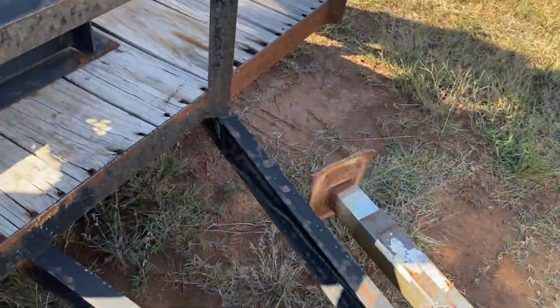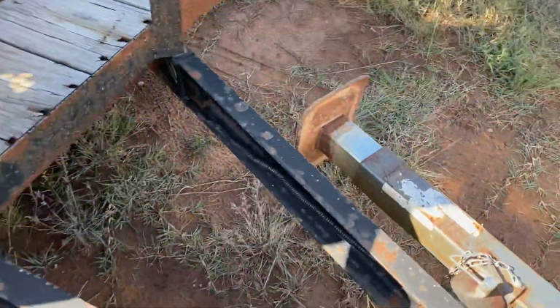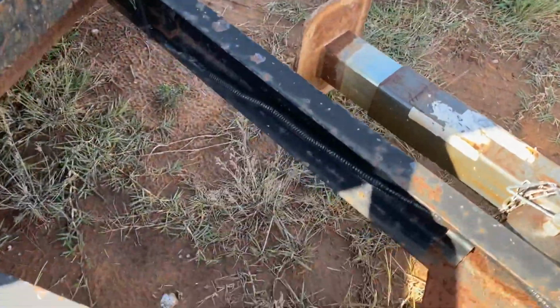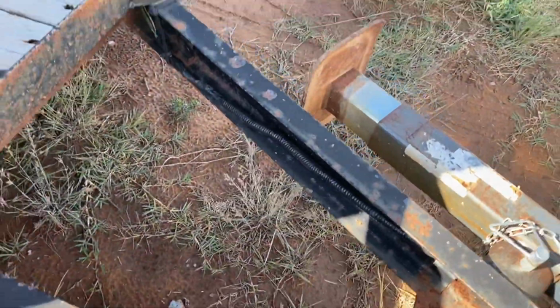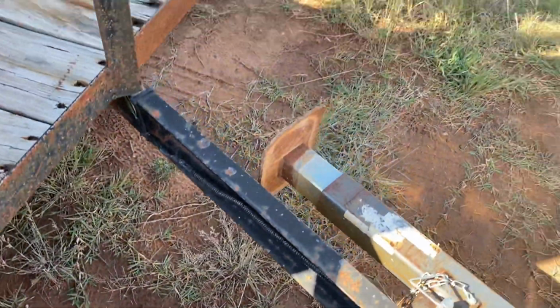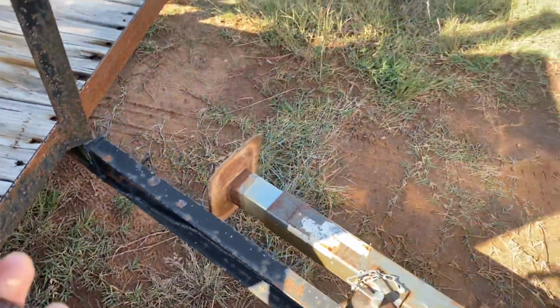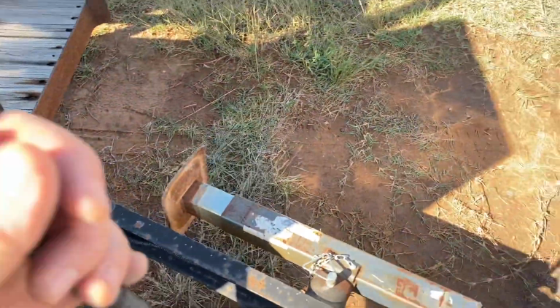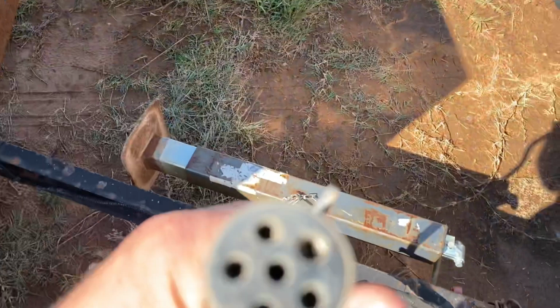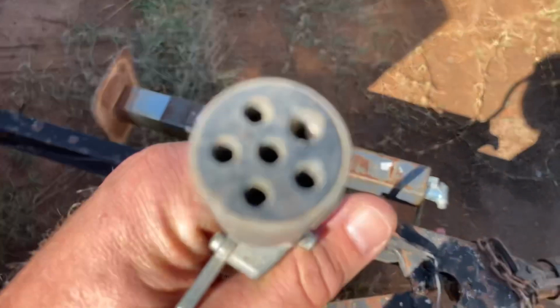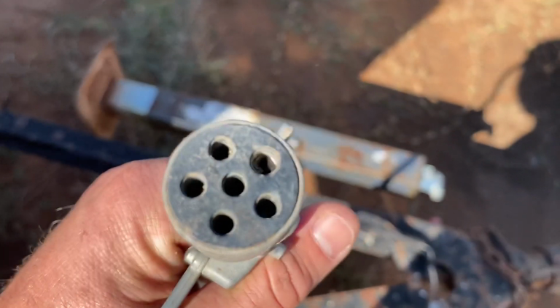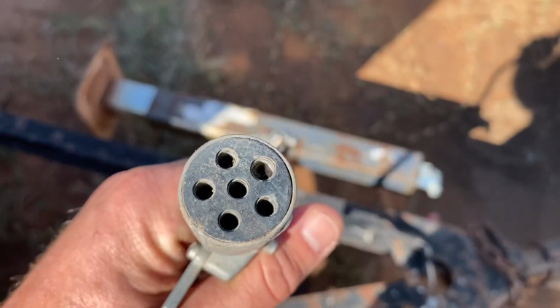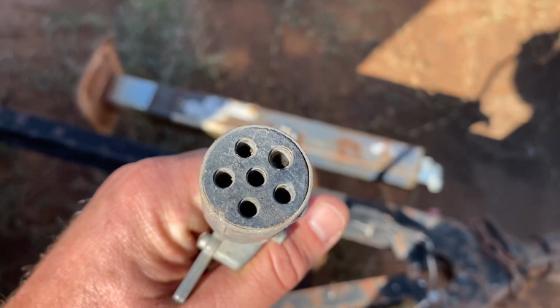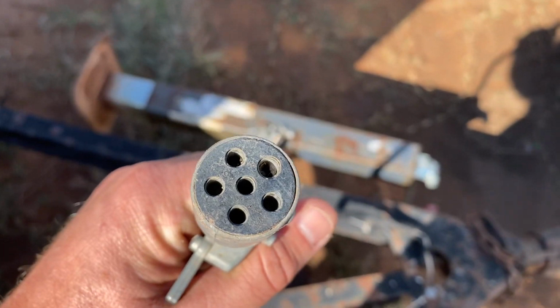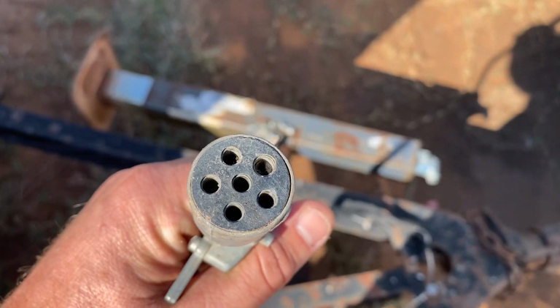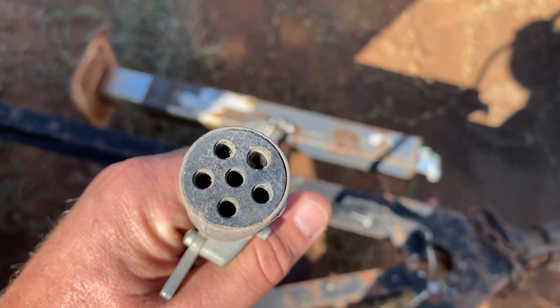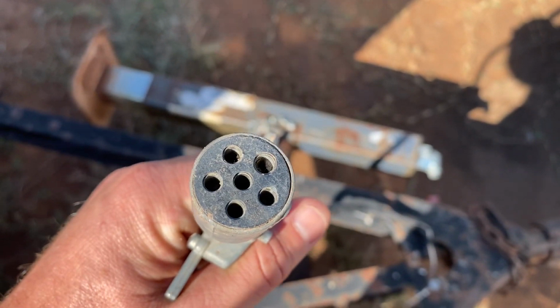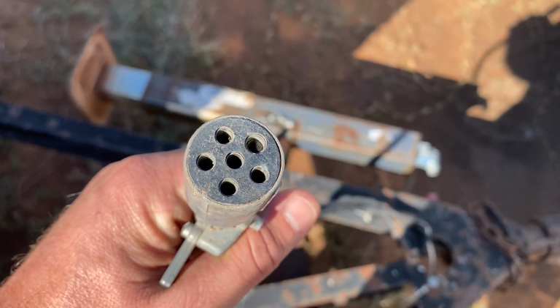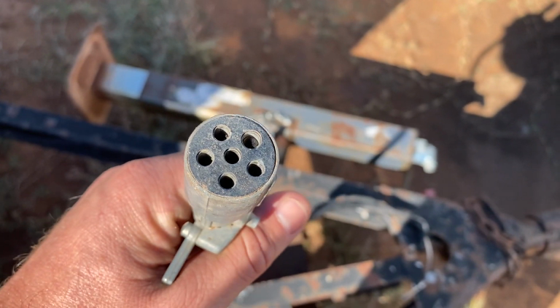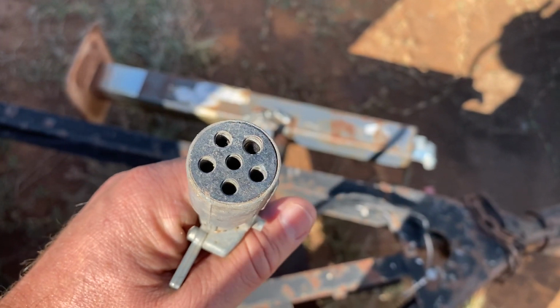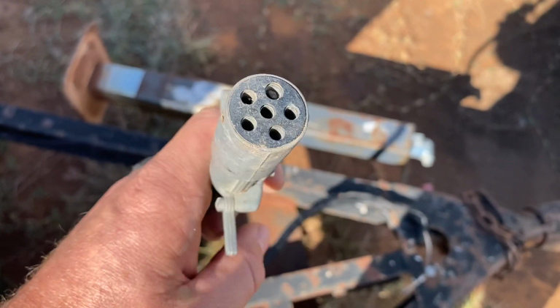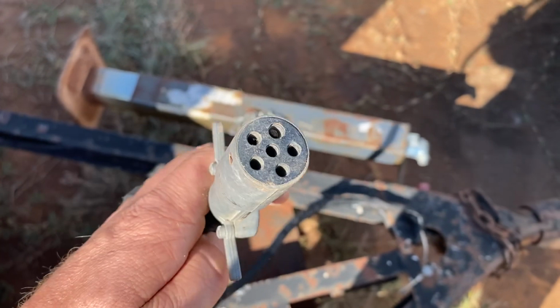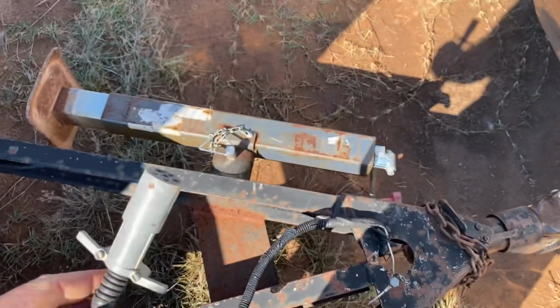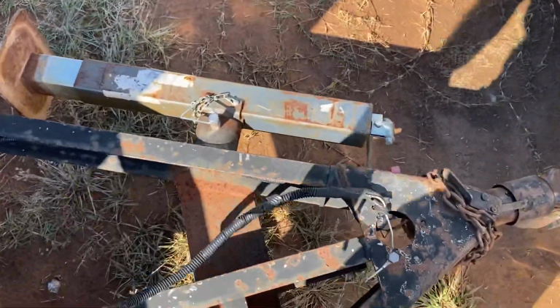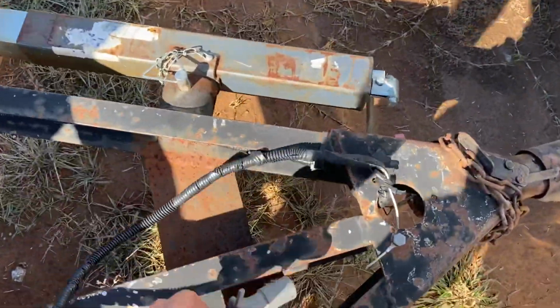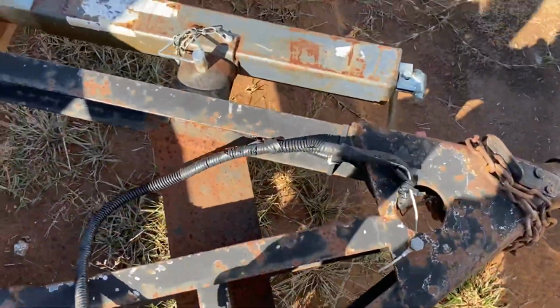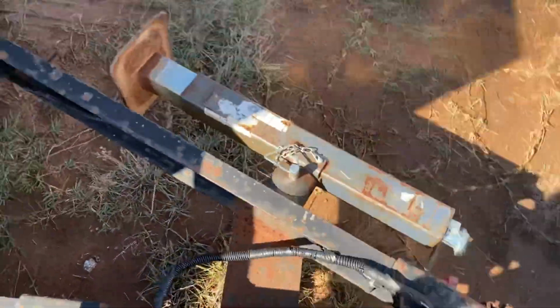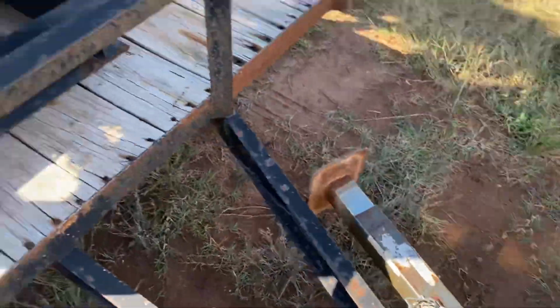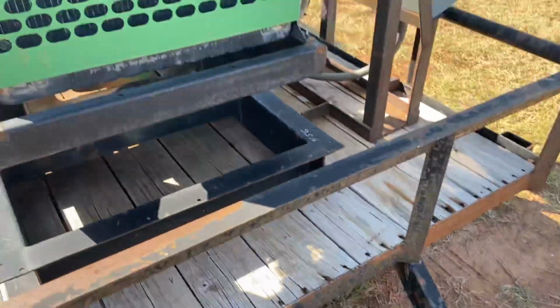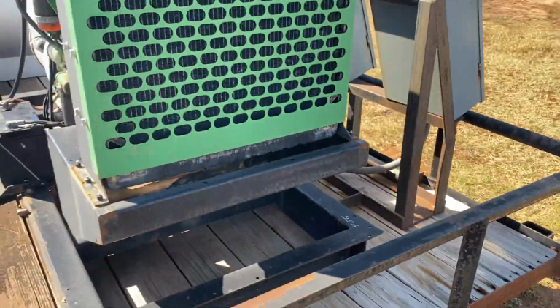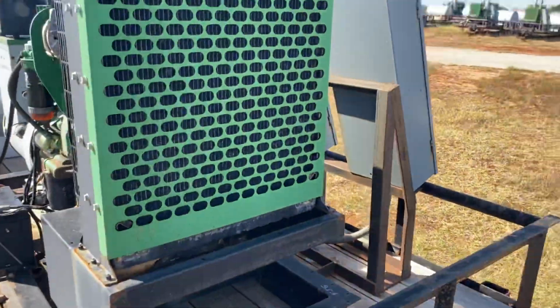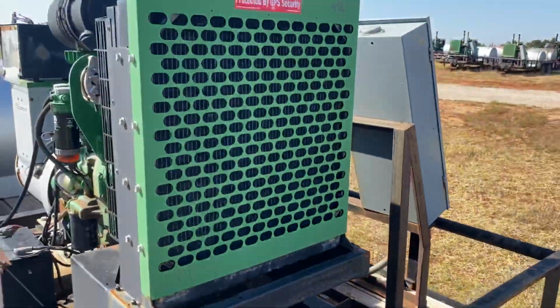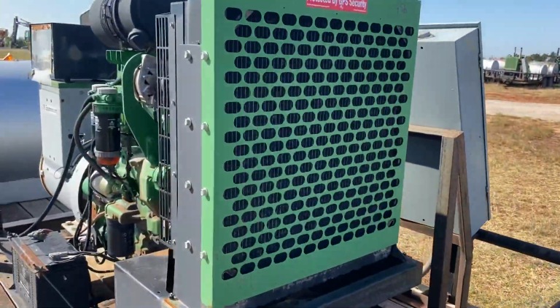Most pickup trucks these days have a four-pin blade or a seven-blade round, so you'll need to get an adapter at Walmart, Truck Supply, or one of the auto parts stores if you want to have lights to tow at home.